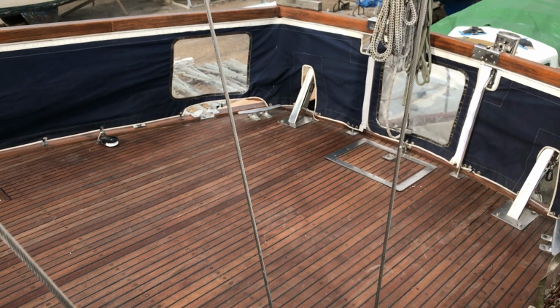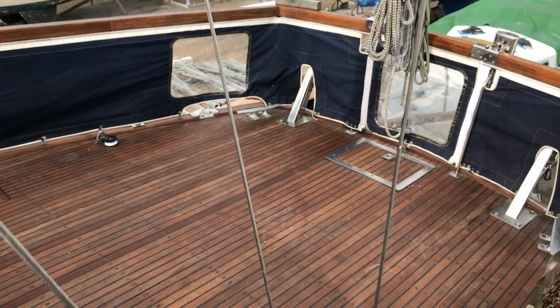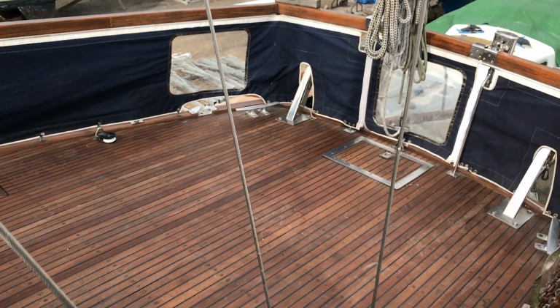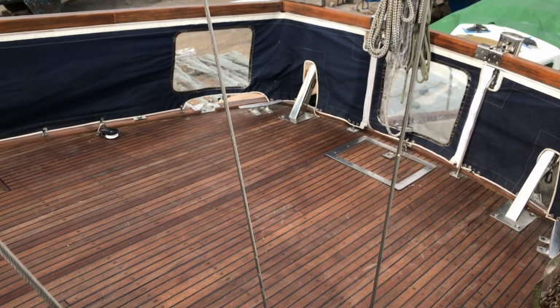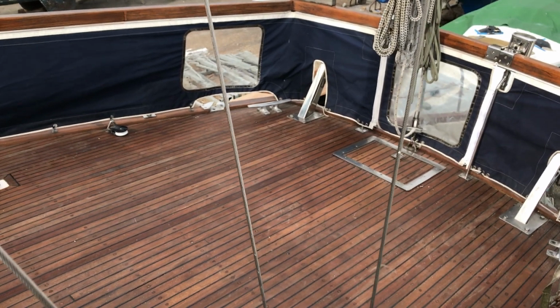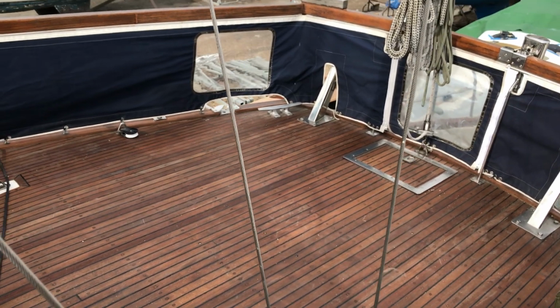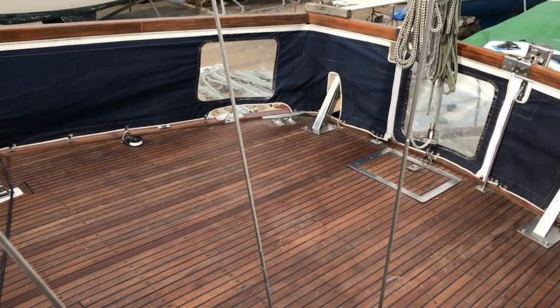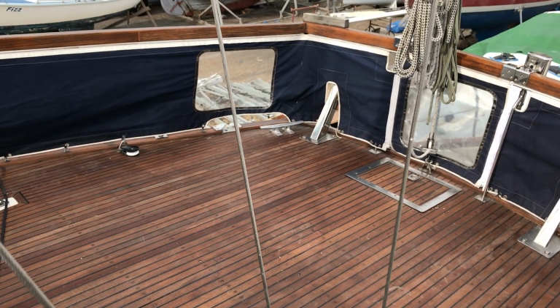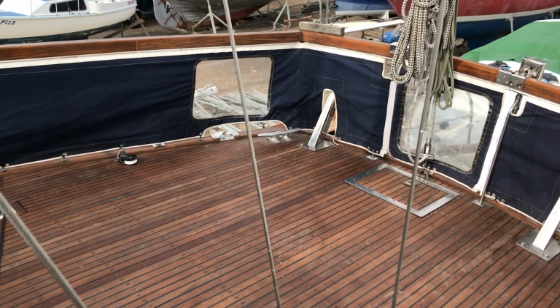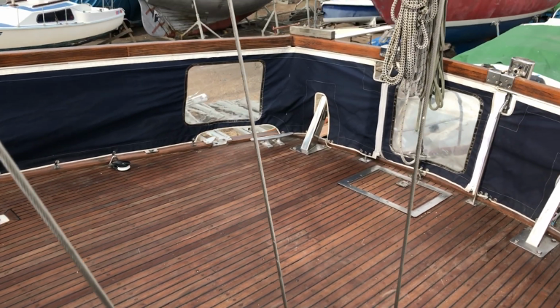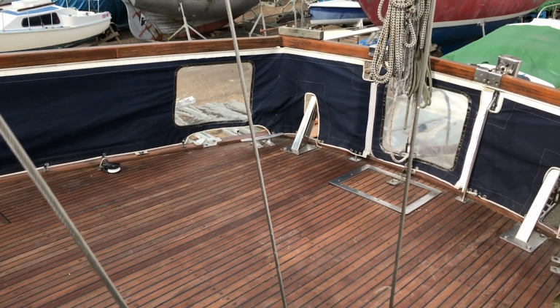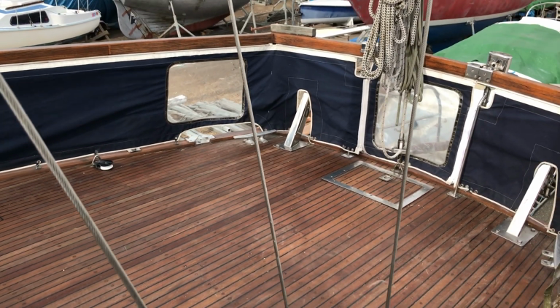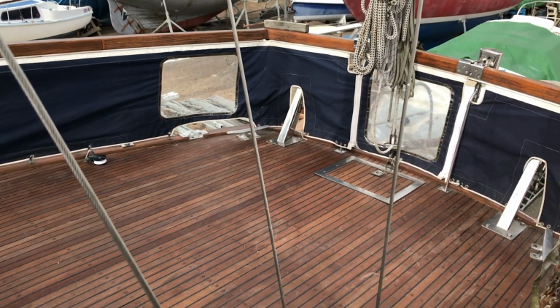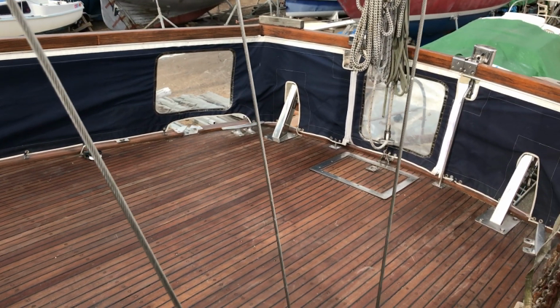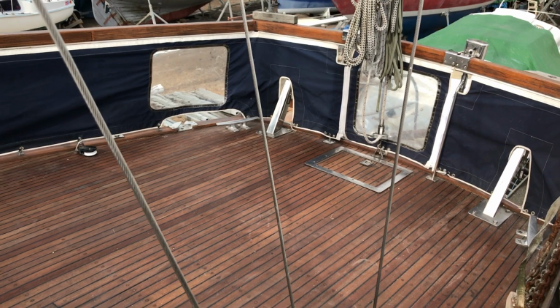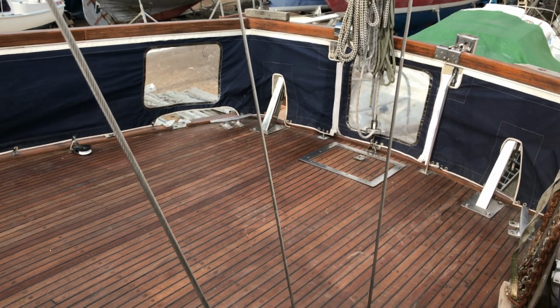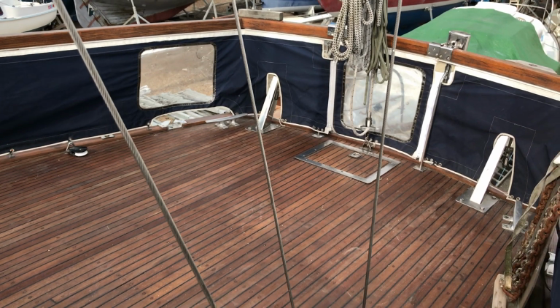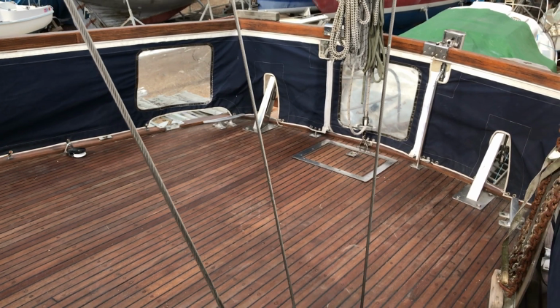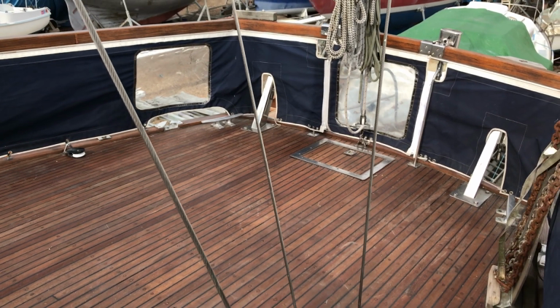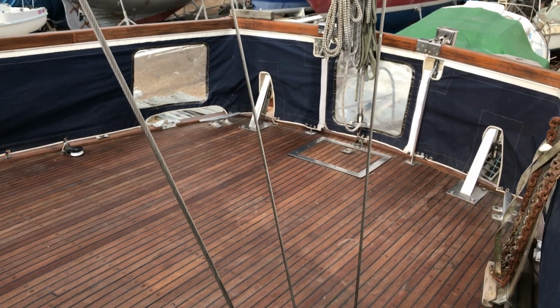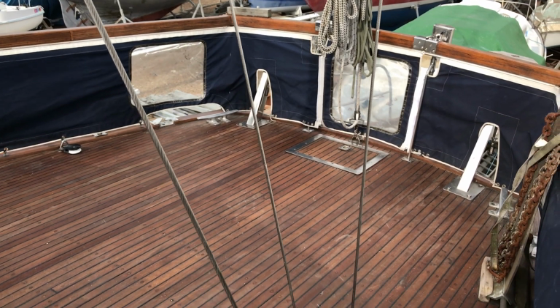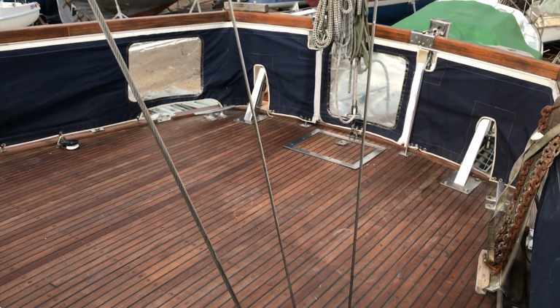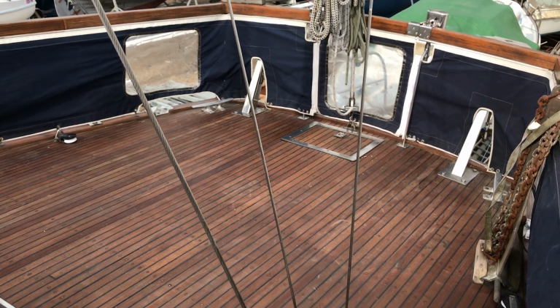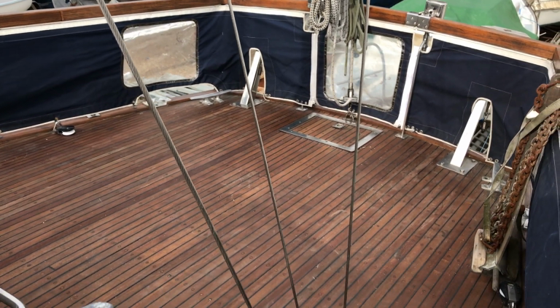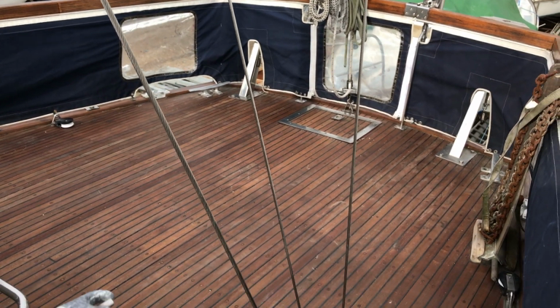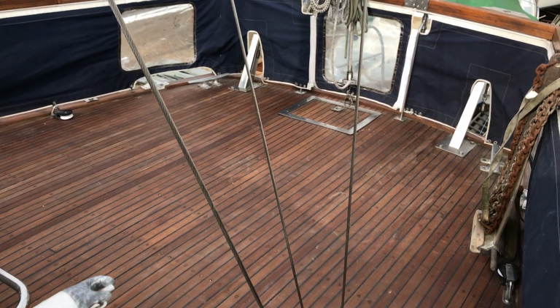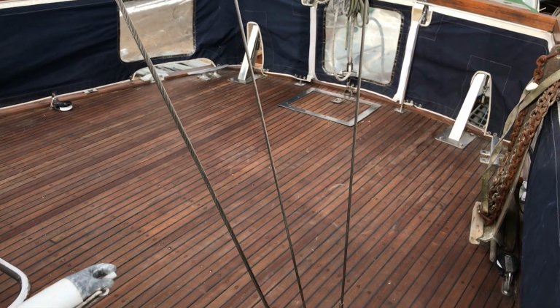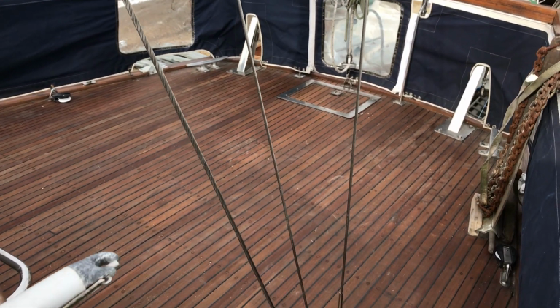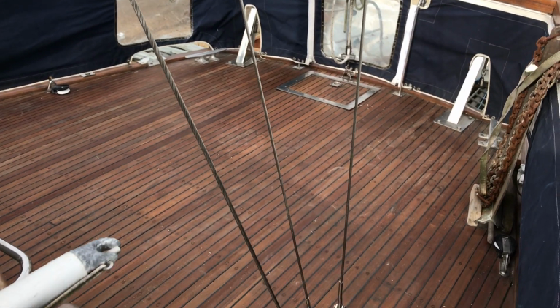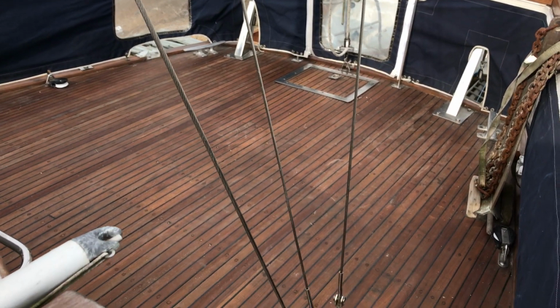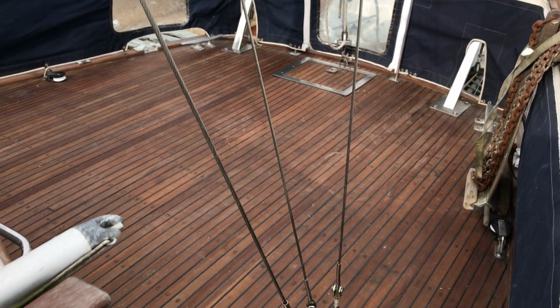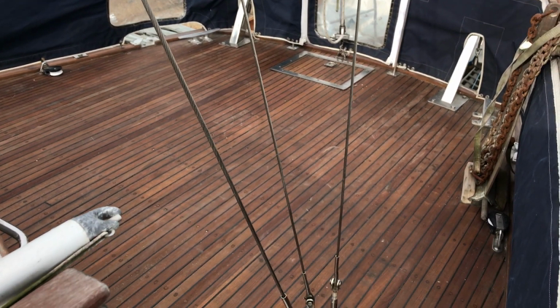Hello boat fans, this is Tim from Boatshed Brighton and I'm really glad you could join me for a quick tour of the upper deck of this great-looking Nauticat for sale with us. We'll start at the stern.